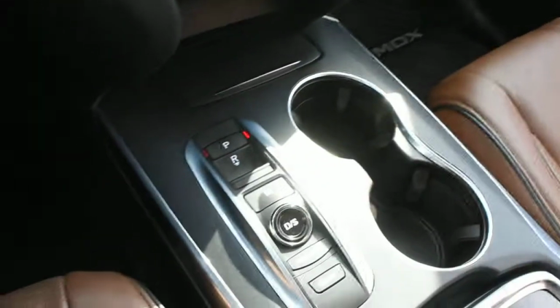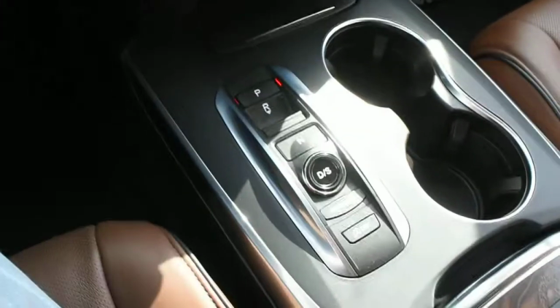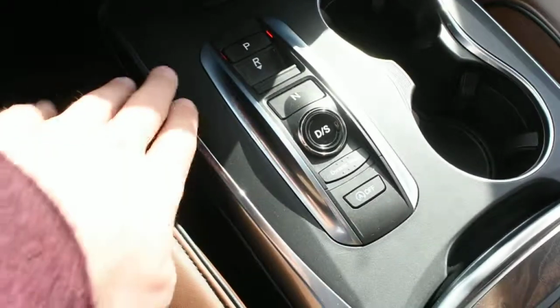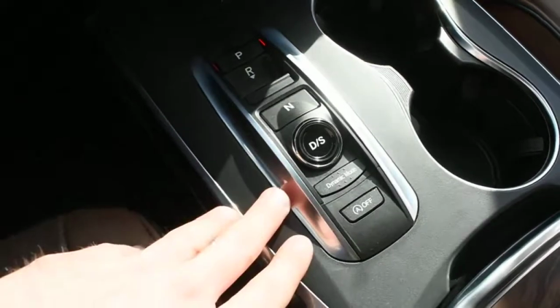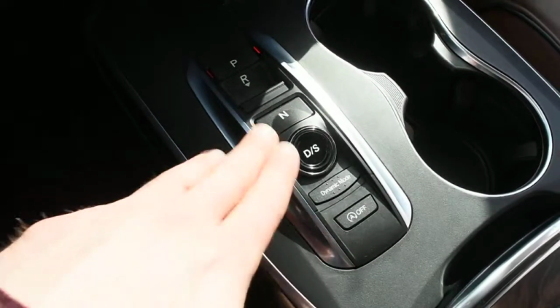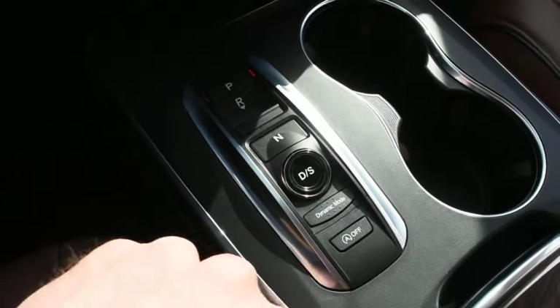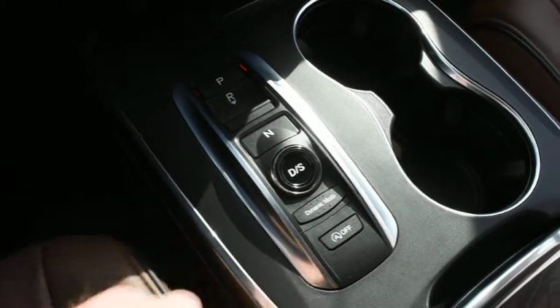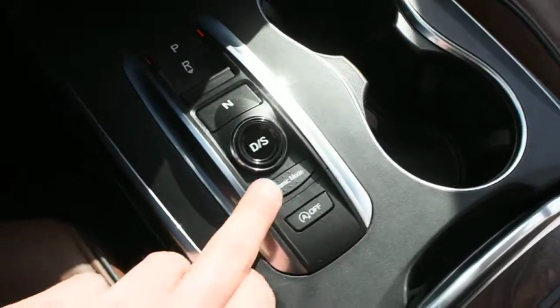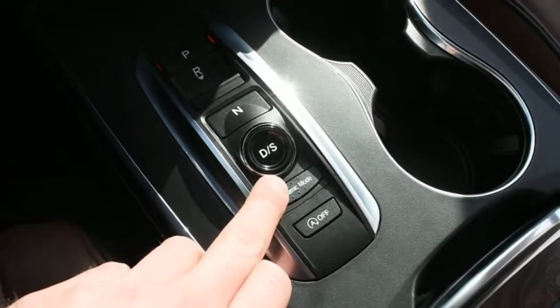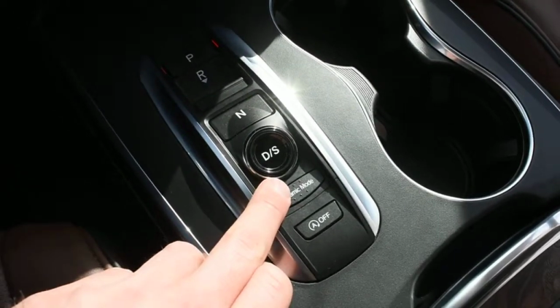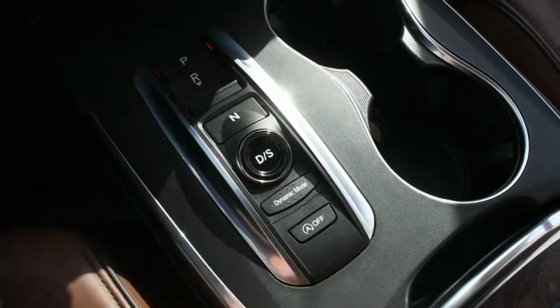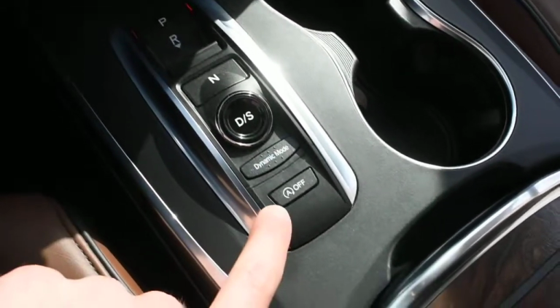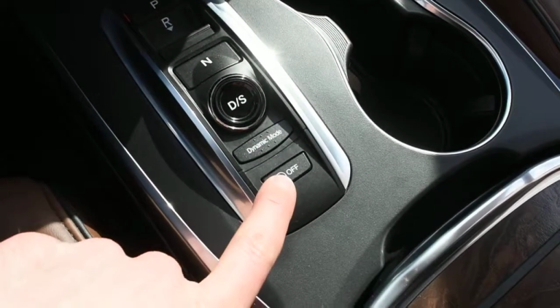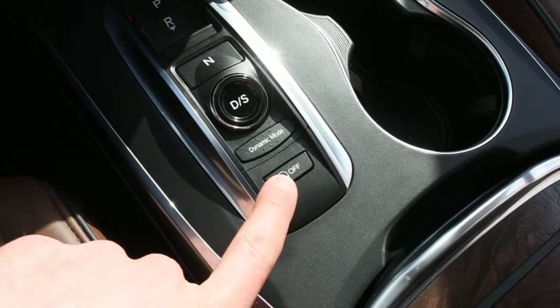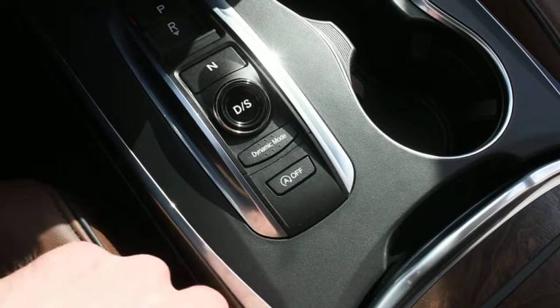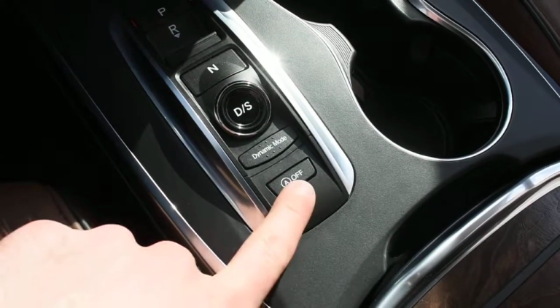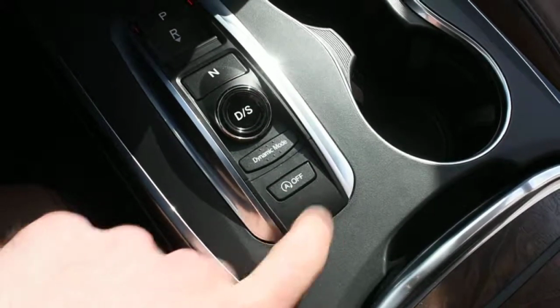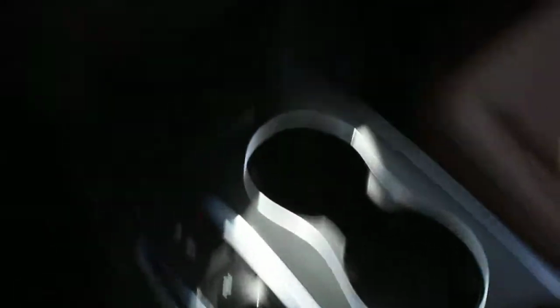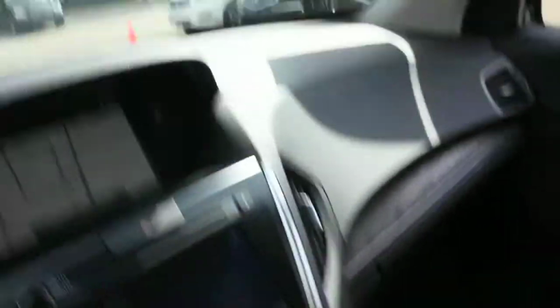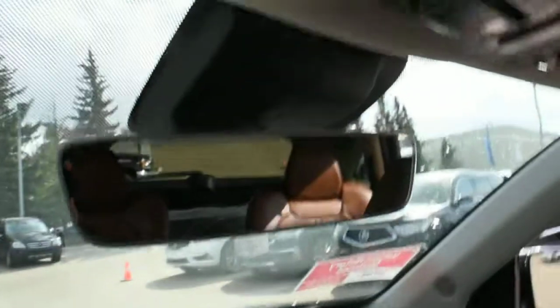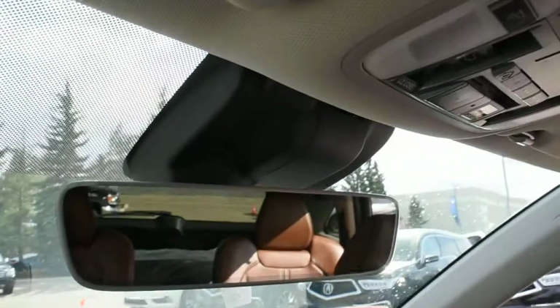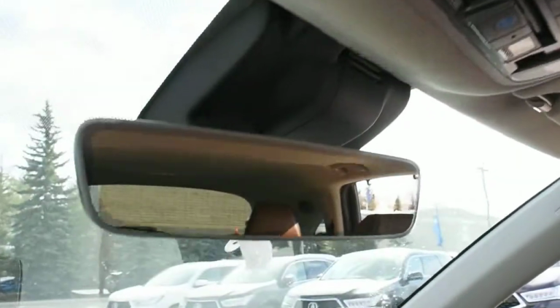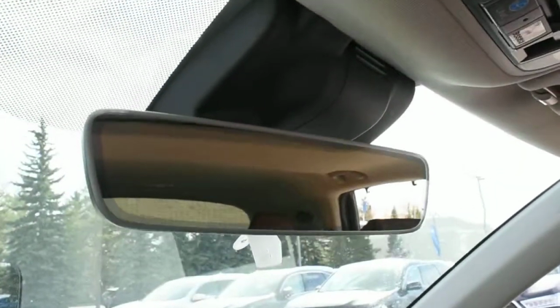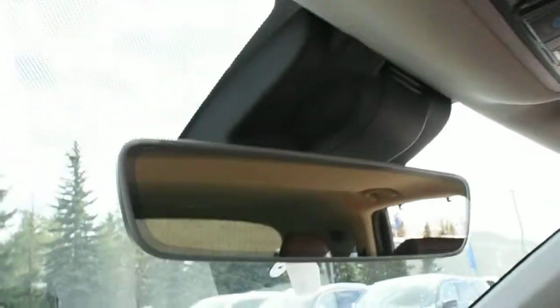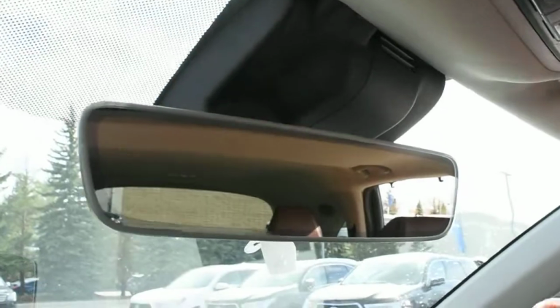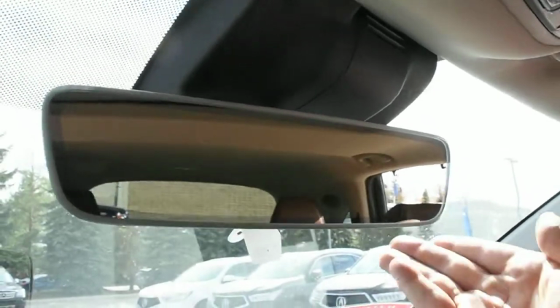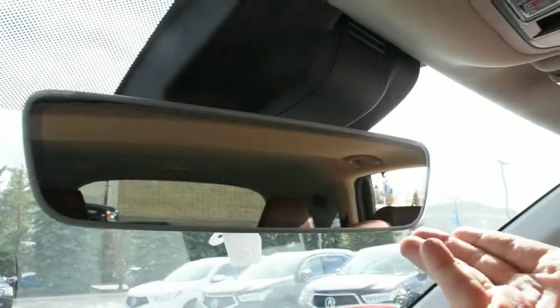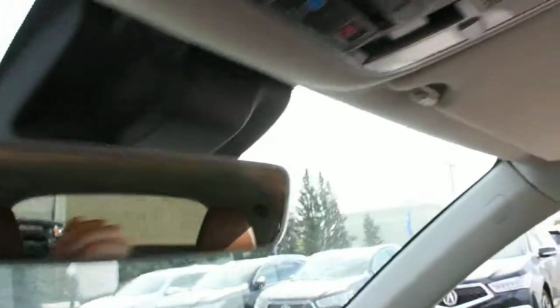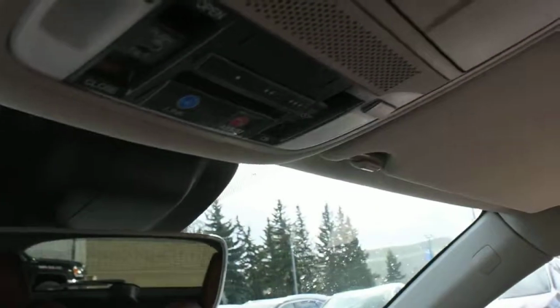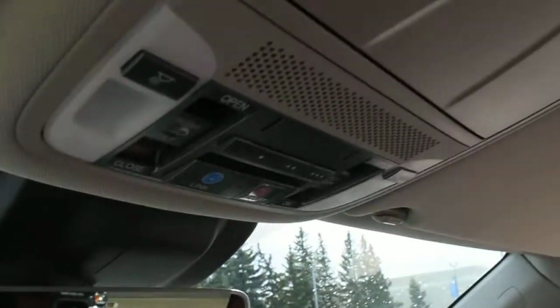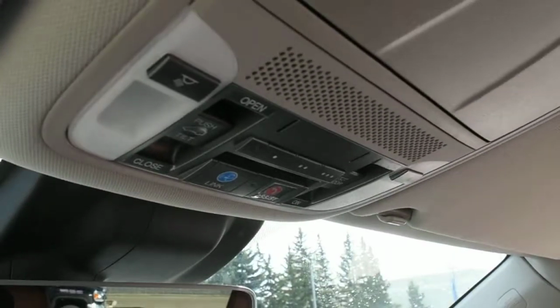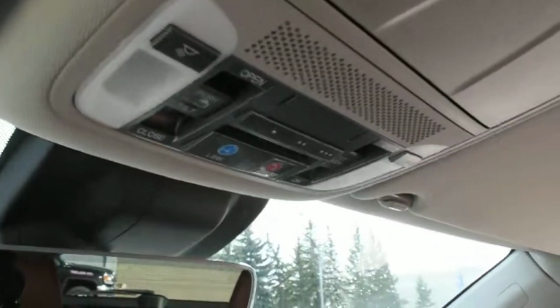Within this display it also controls your heated and cooled seats as well as your dual zone automated climate control system. Down below here you do have a sleek 9-speed gear selector with your dynamic mode selector and your auto stop-start feature for increased fuel economy. Up top here this does come with a borderless auto-dimming rear view mirror as well as your HomeLink system for your garage door opener.